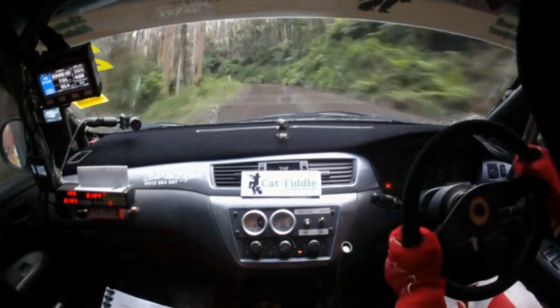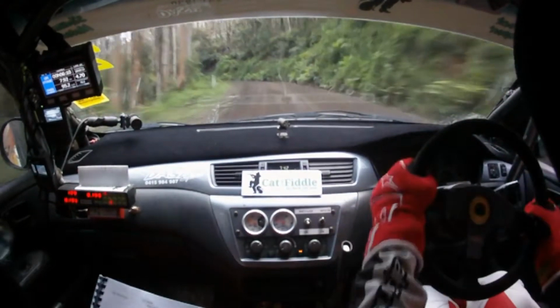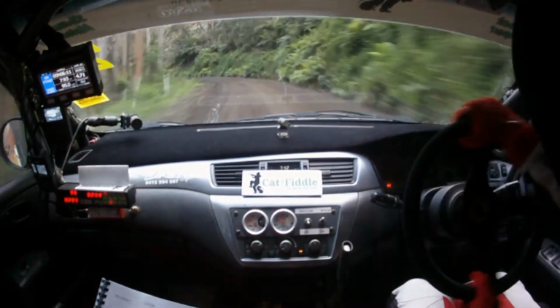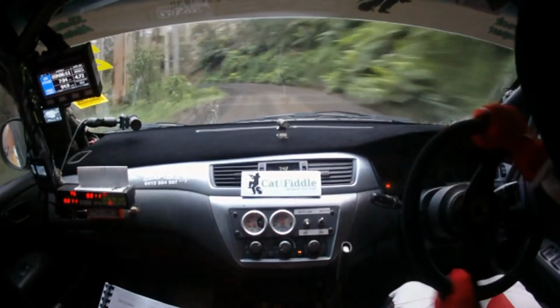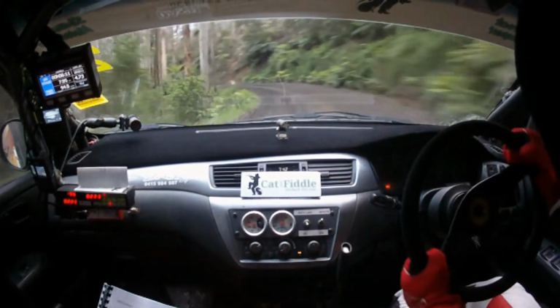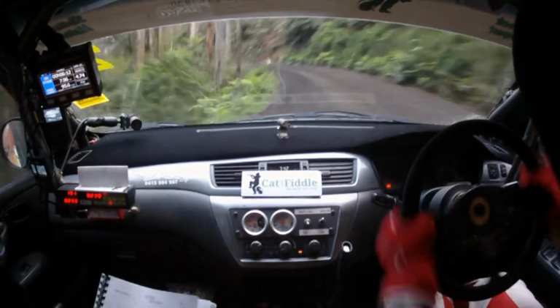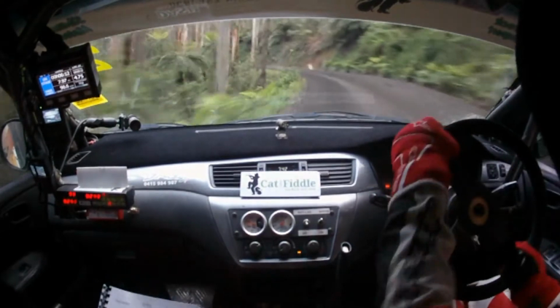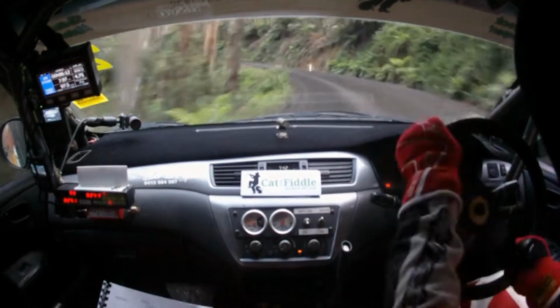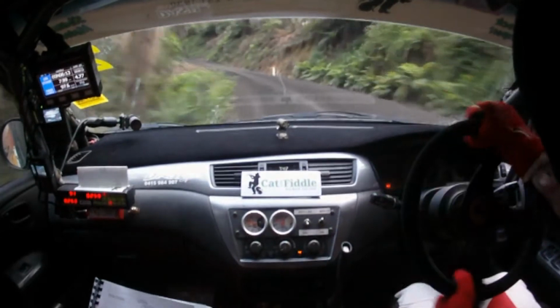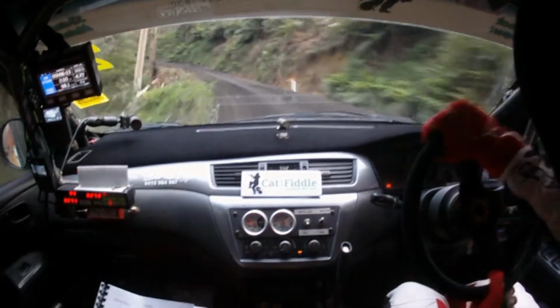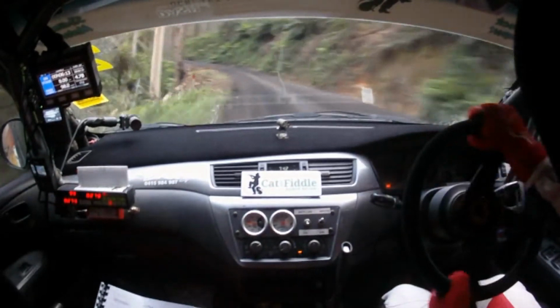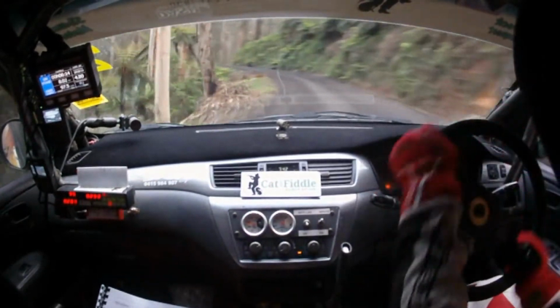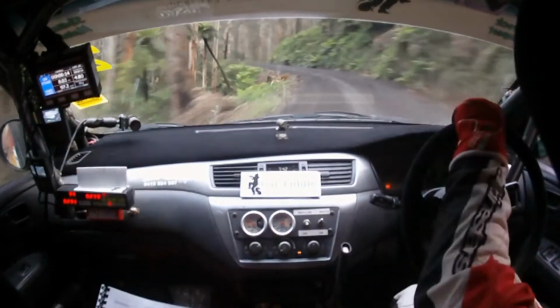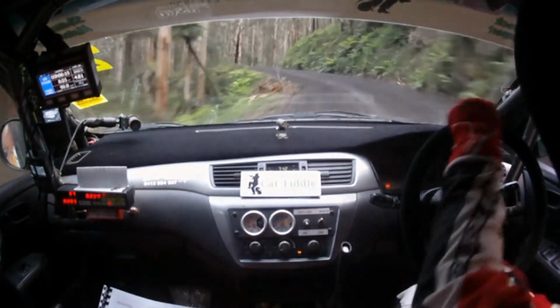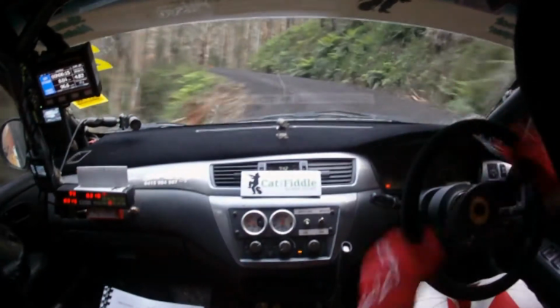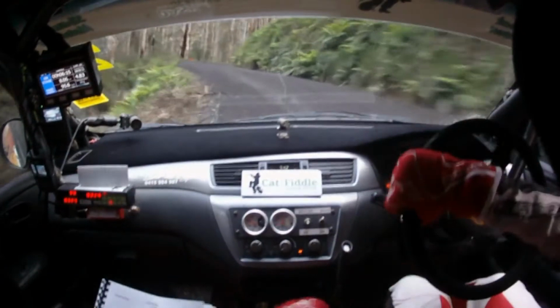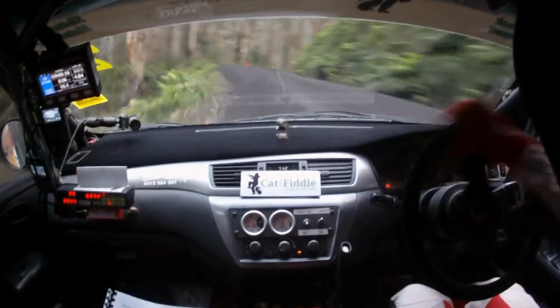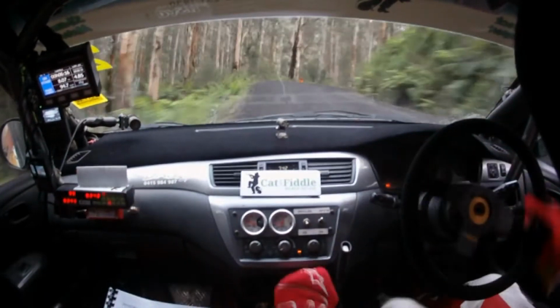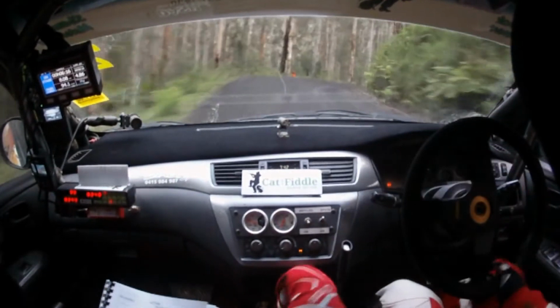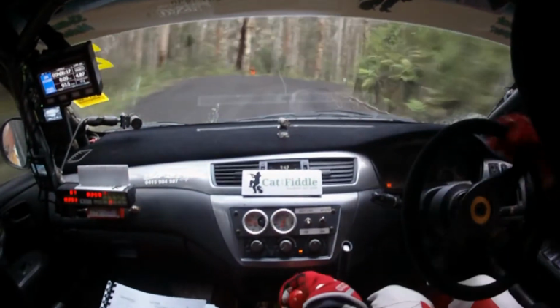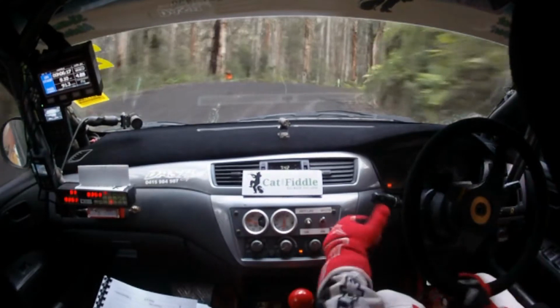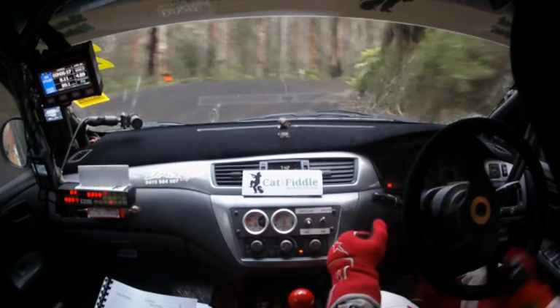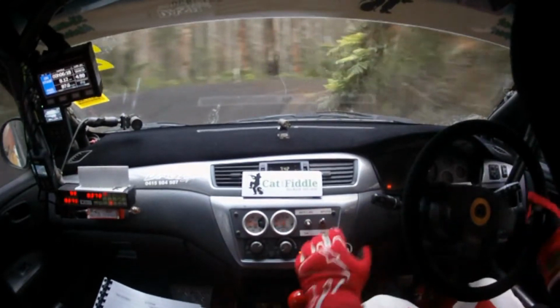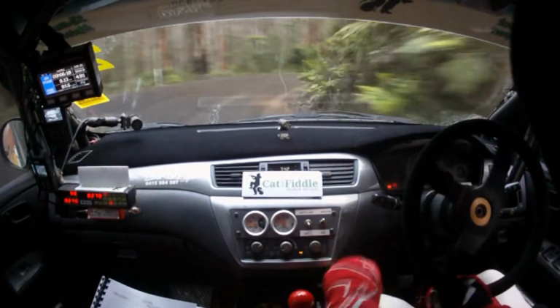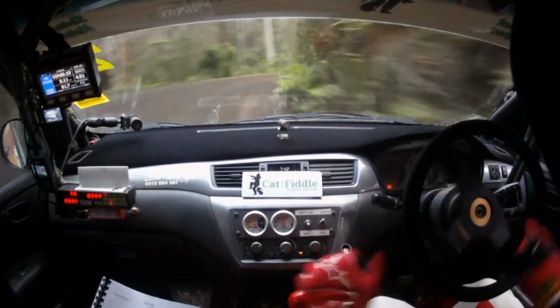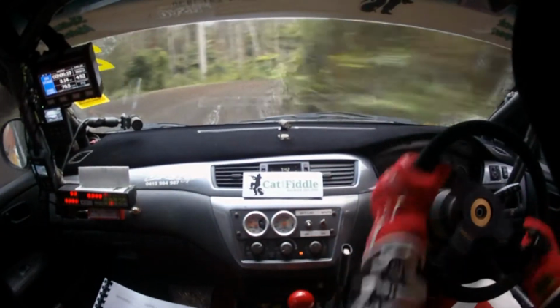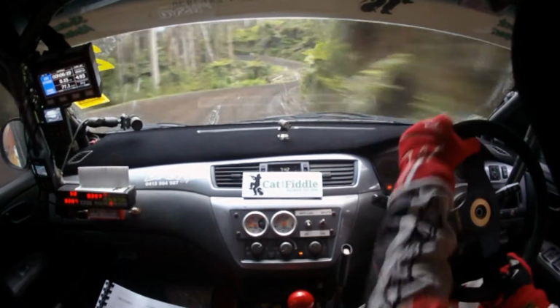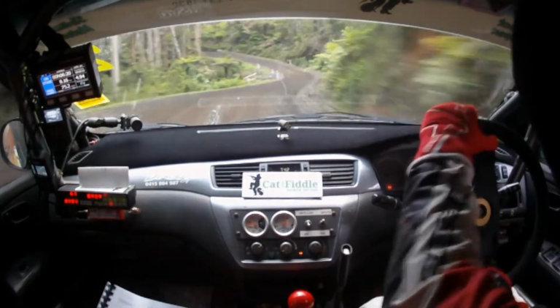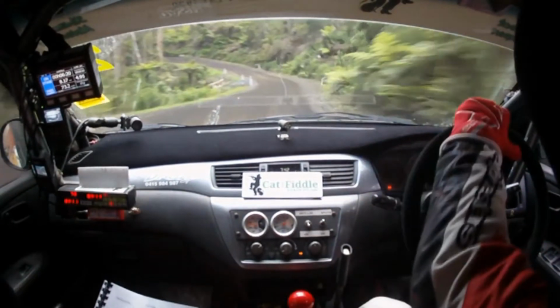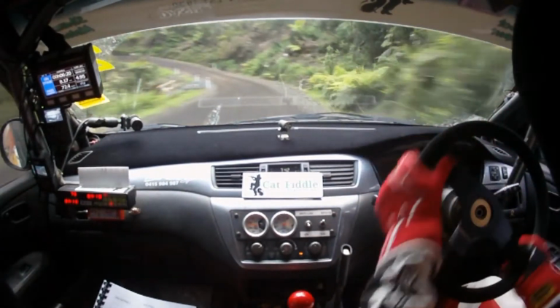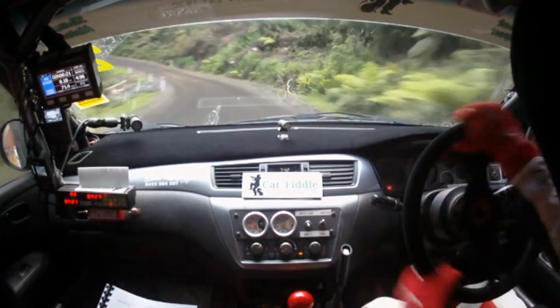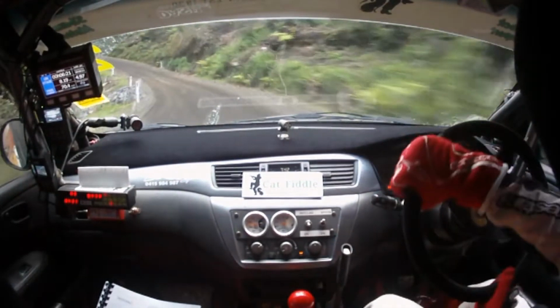Tightens to 5 here. Then 3 right, look for your 3 right plus. Look for the 3 right plus here. Keep in. Off camber. Tightens a bit. Tightens a bit around here. Then hug 4 left plus coming out. Hug your 4 left plus.